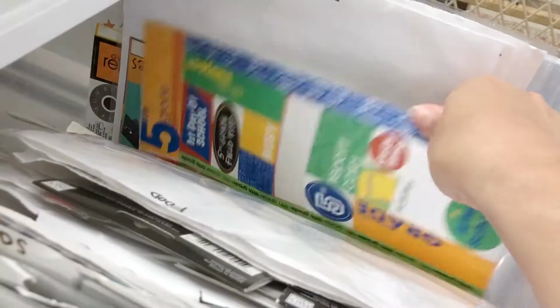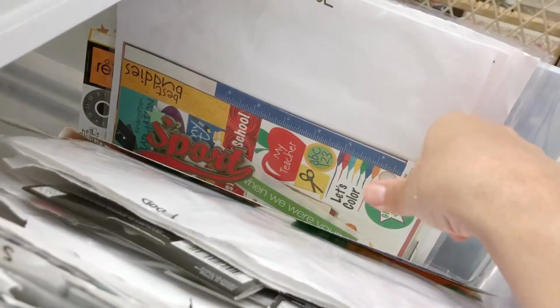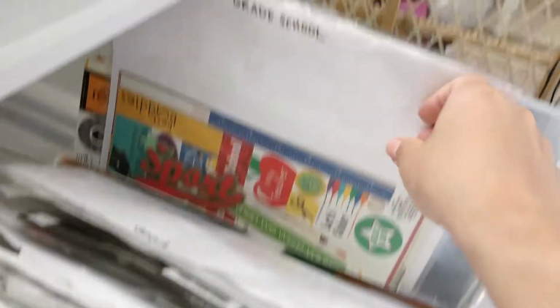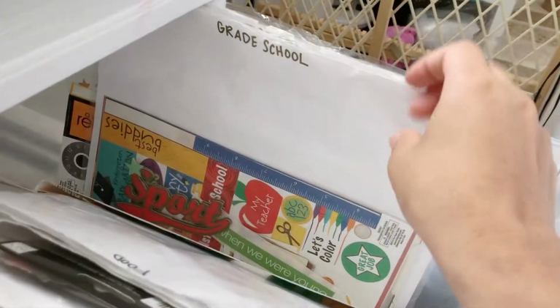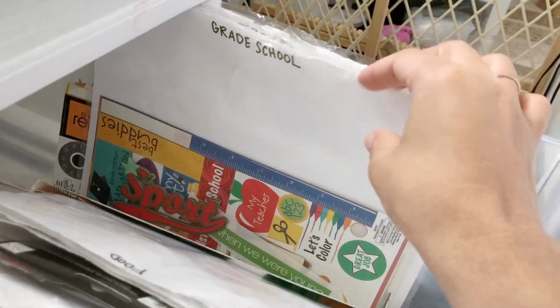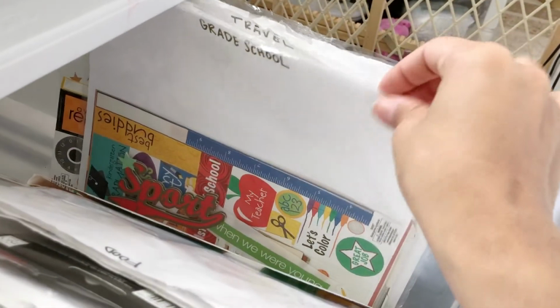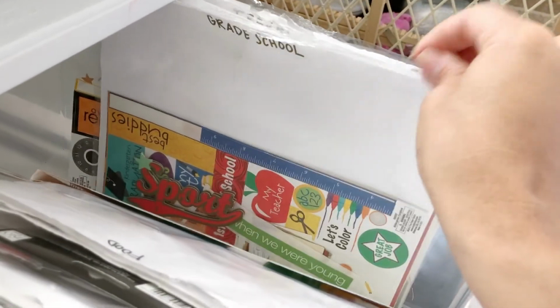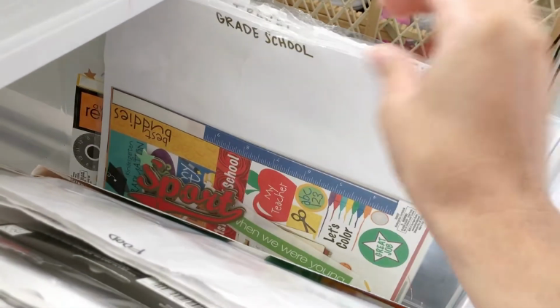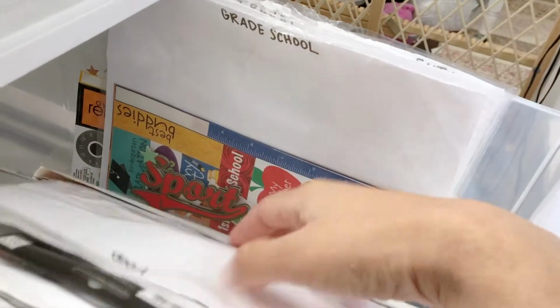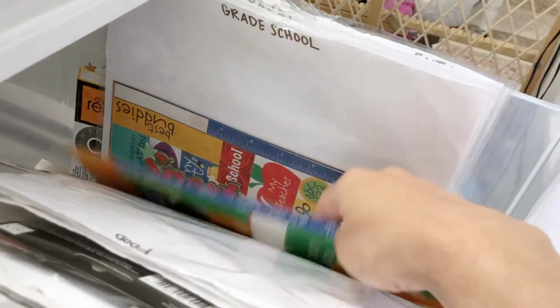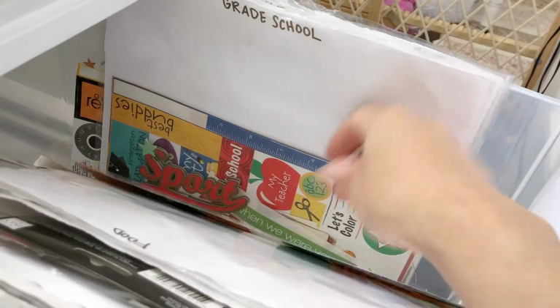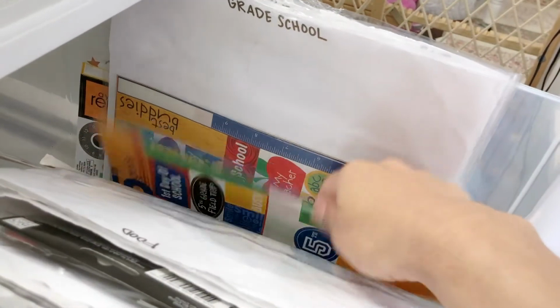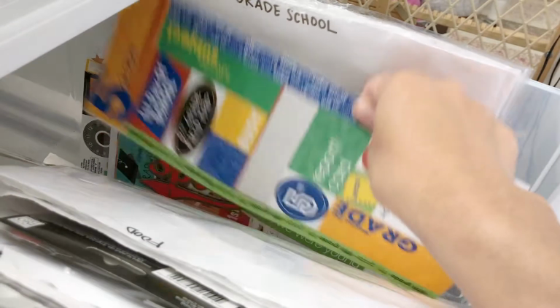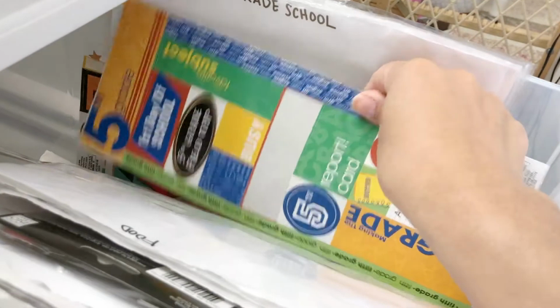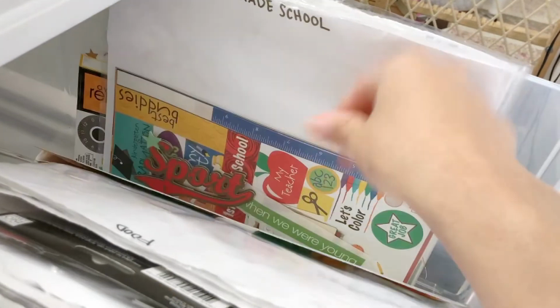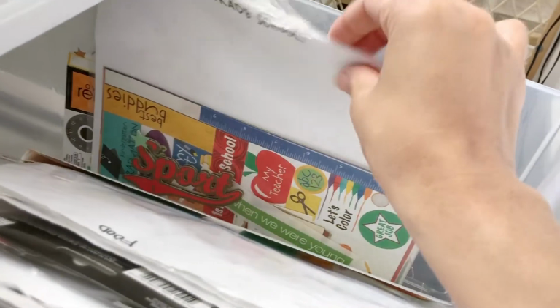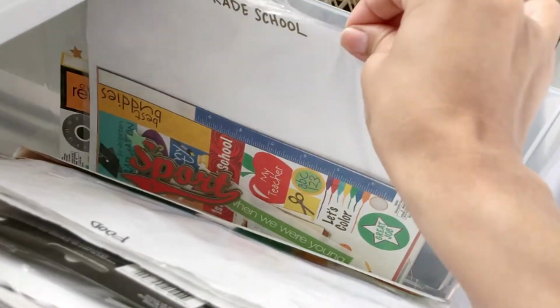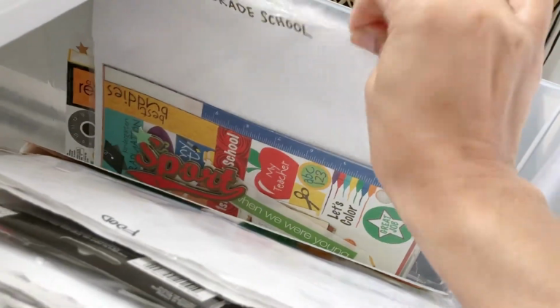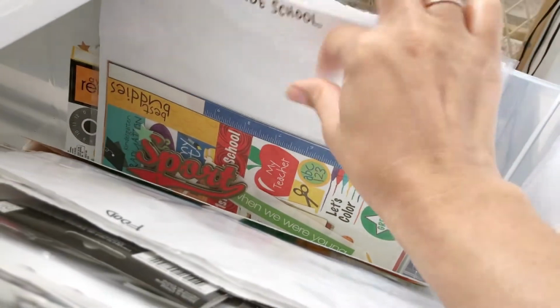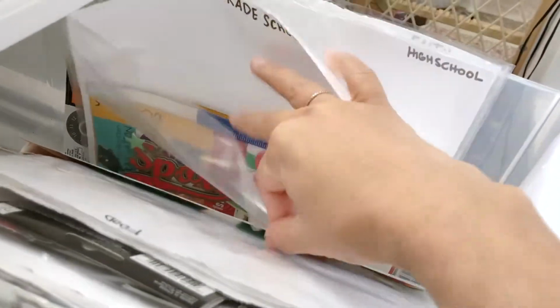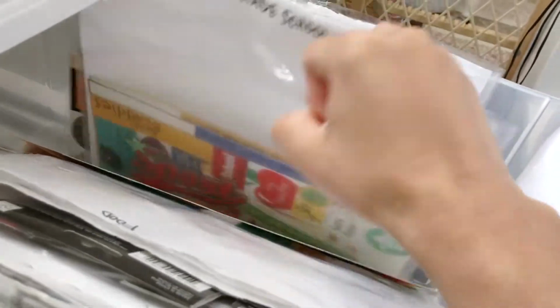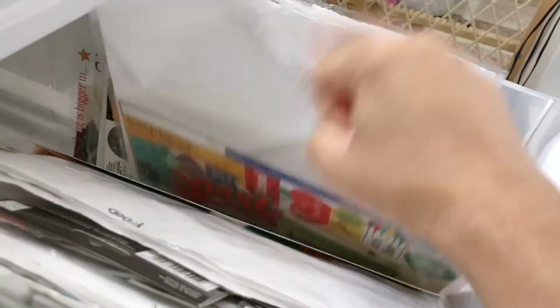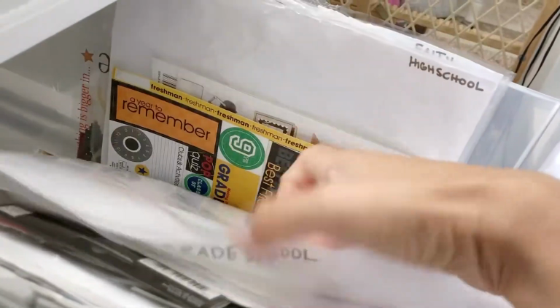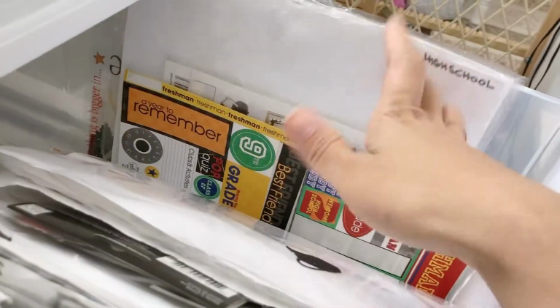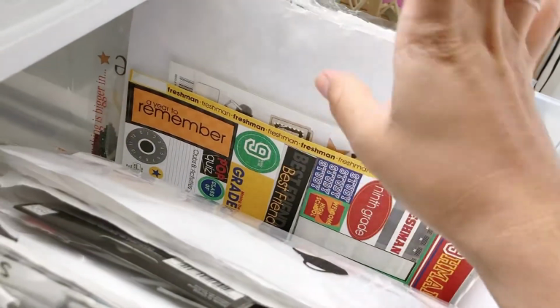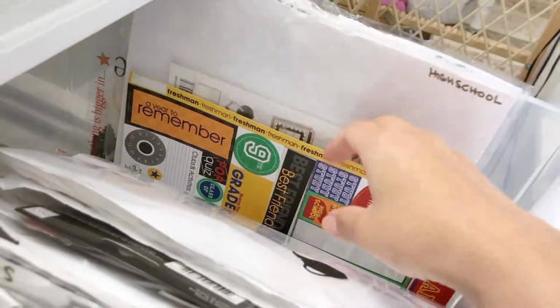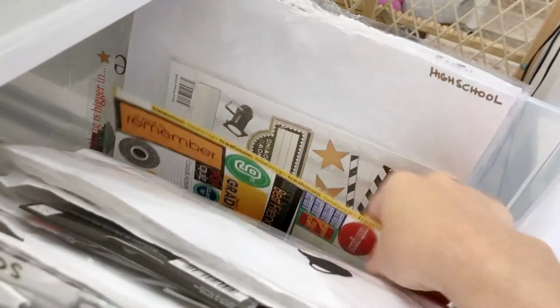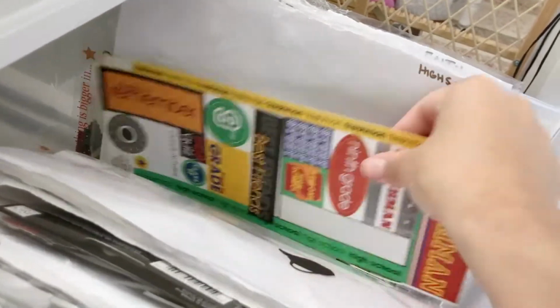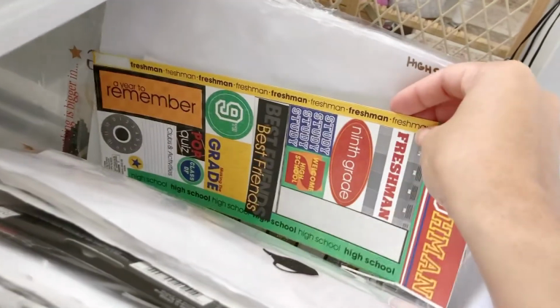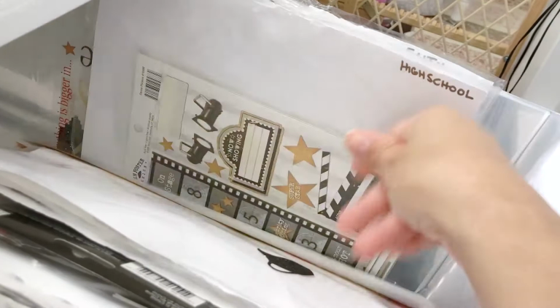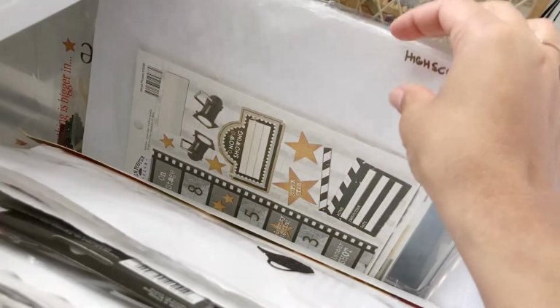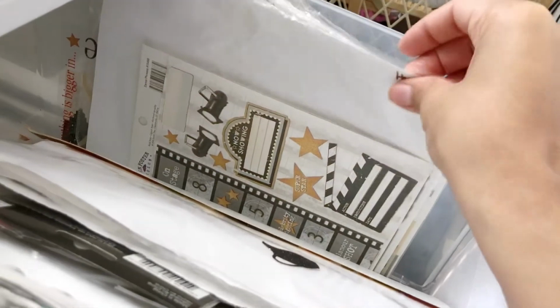I have grade school, and this was more so for my childhood album that I have left over. I thought maybe I'll keep it for my kids' high school.